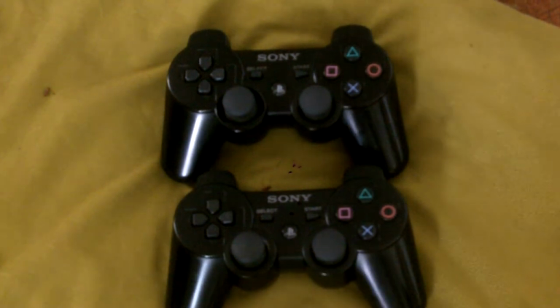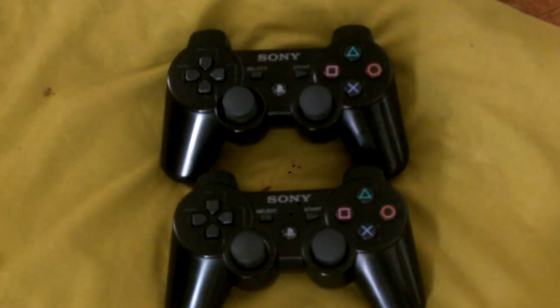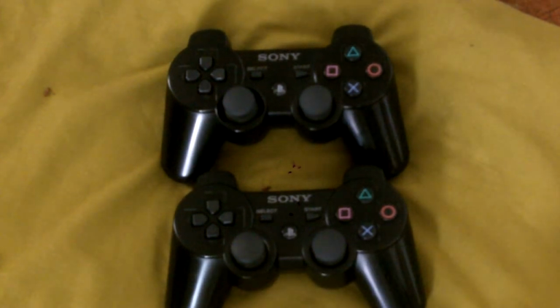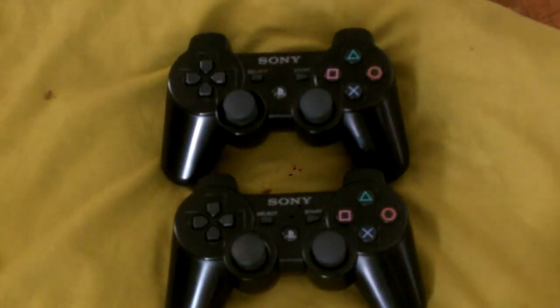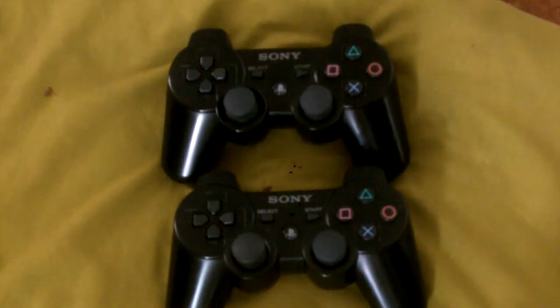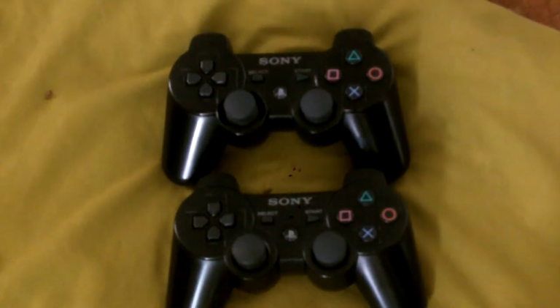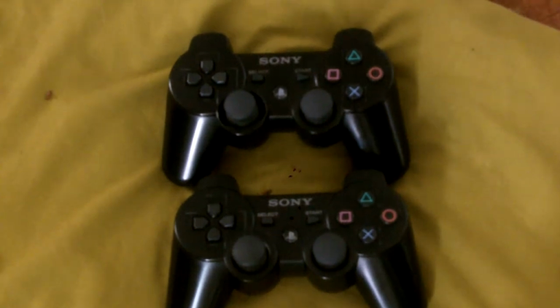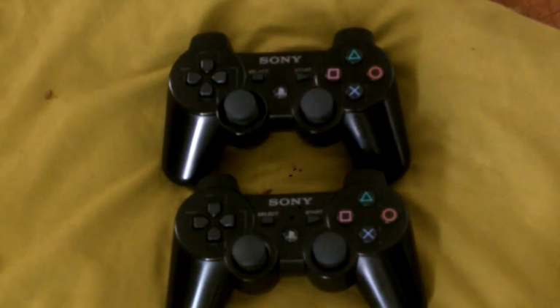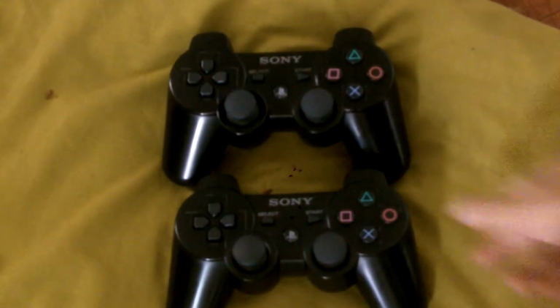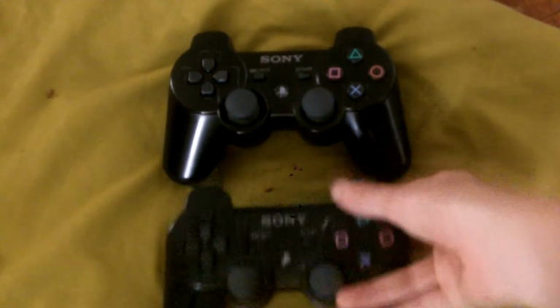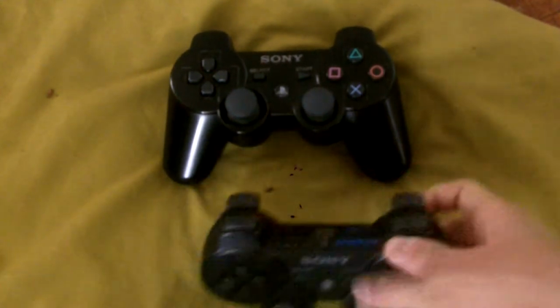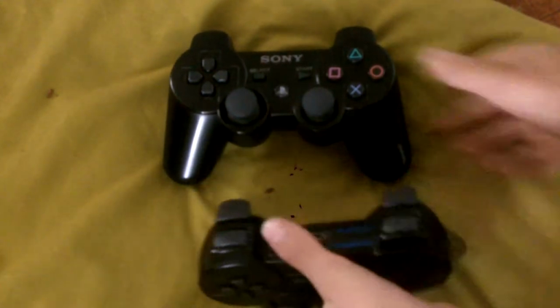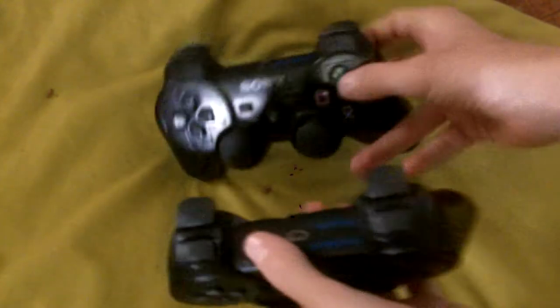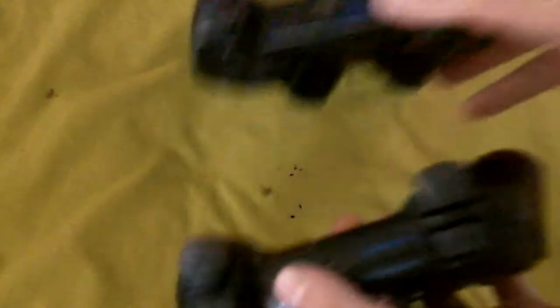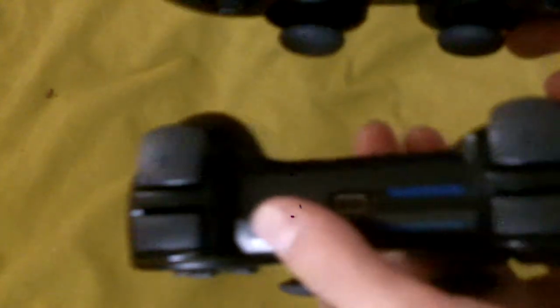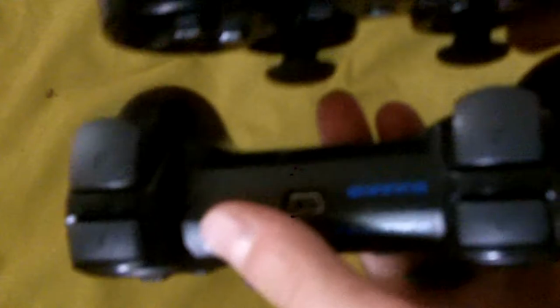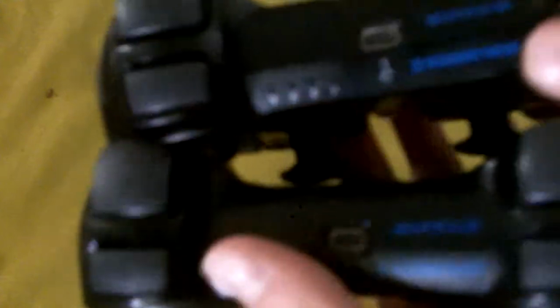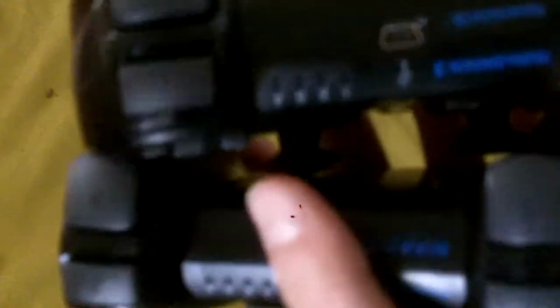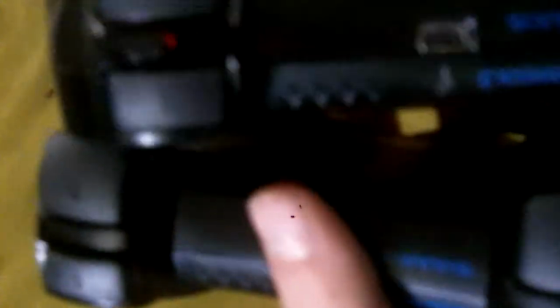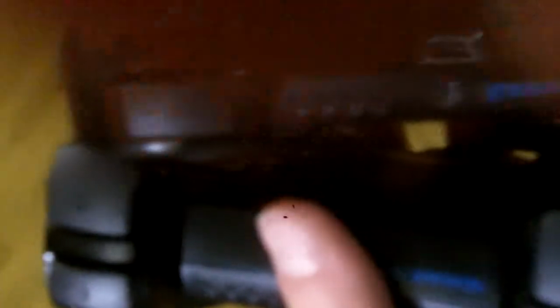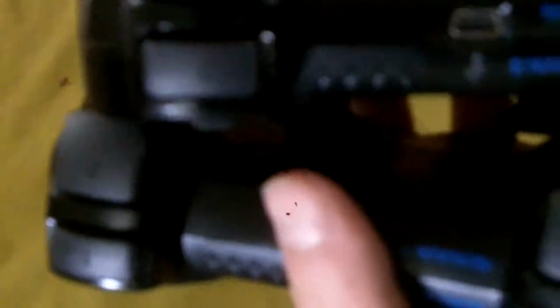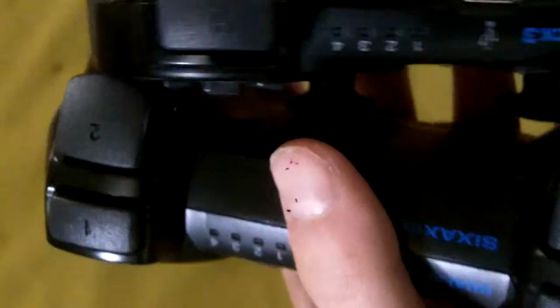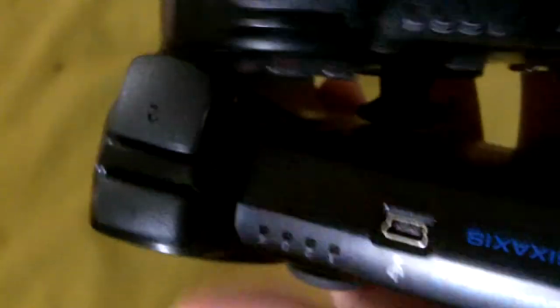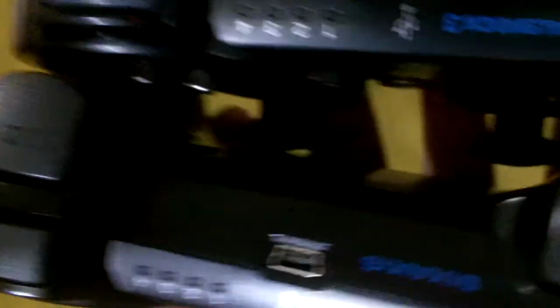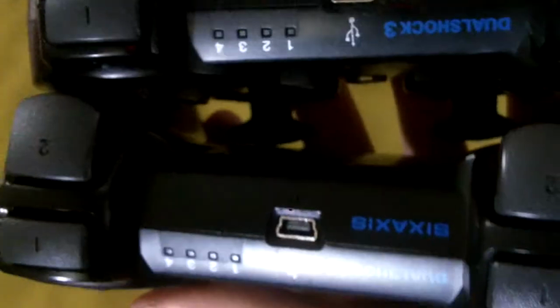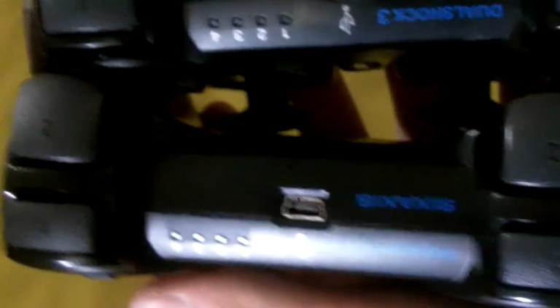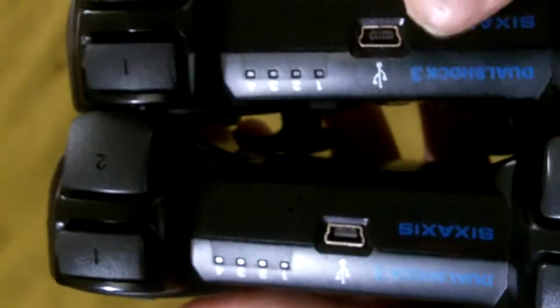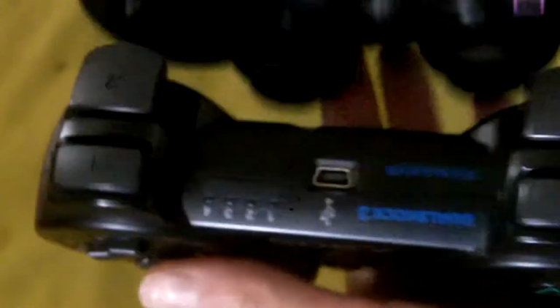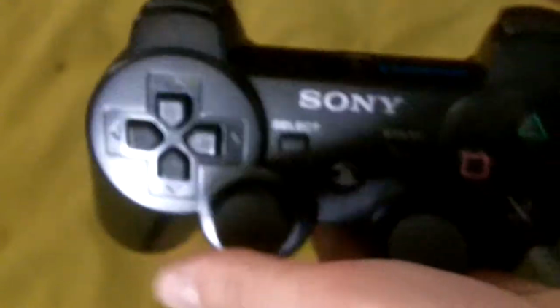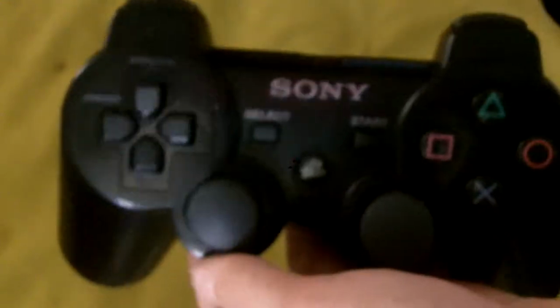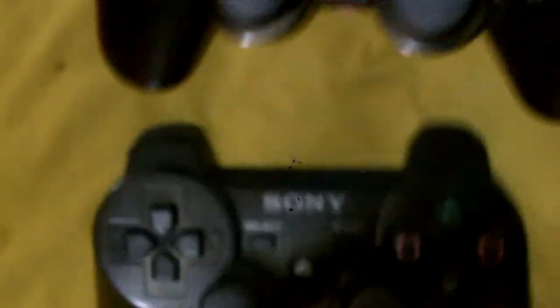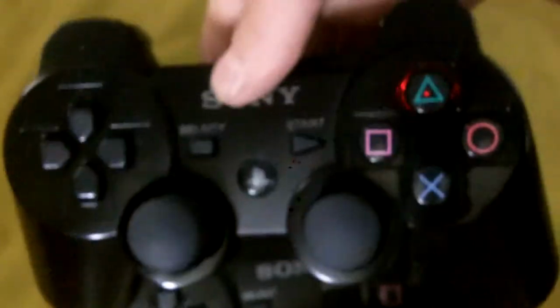What we have here are two DualShock 3 6-axis PlayStation 3 controllers. They both look pretty much the same.